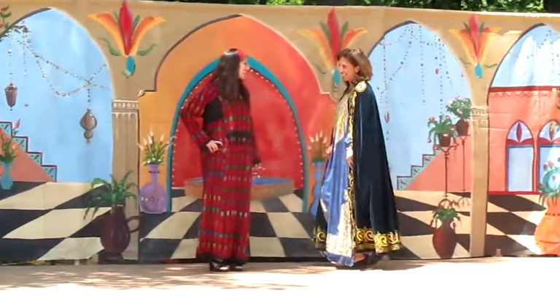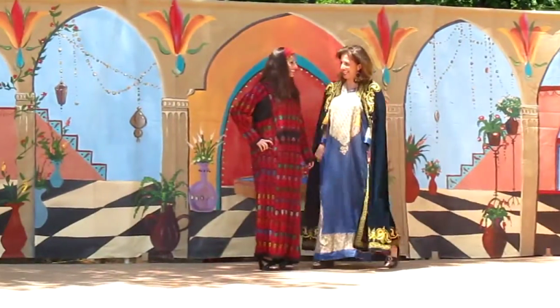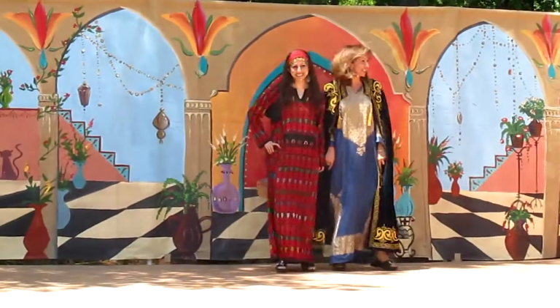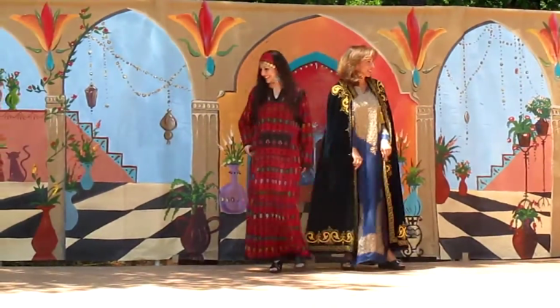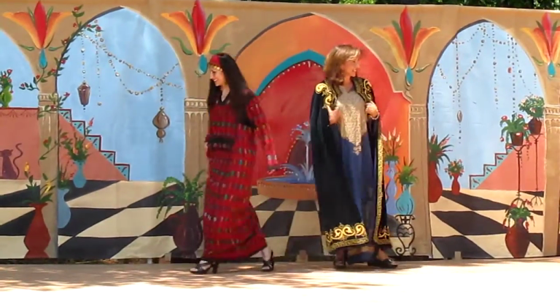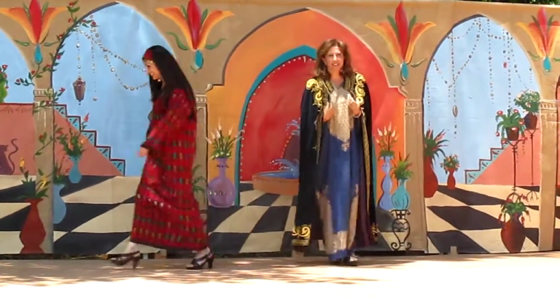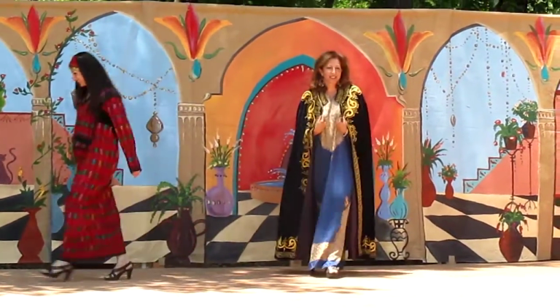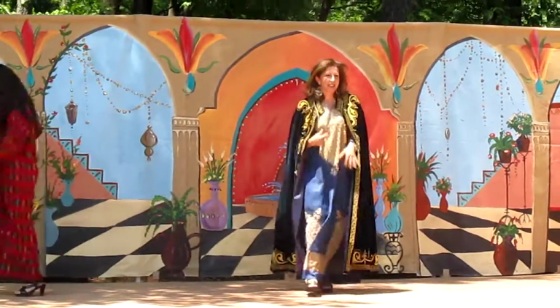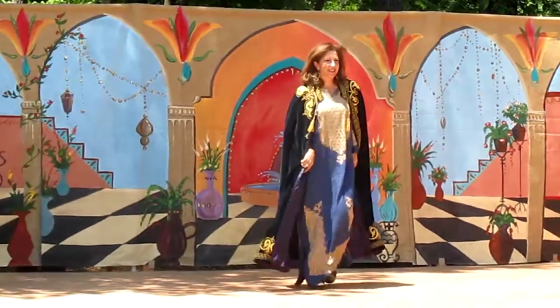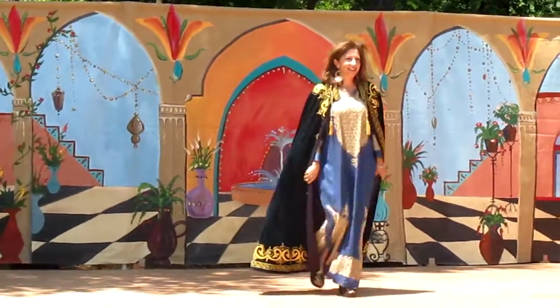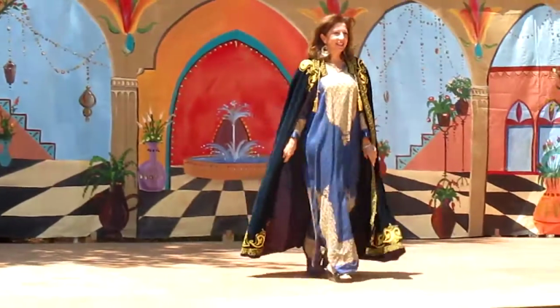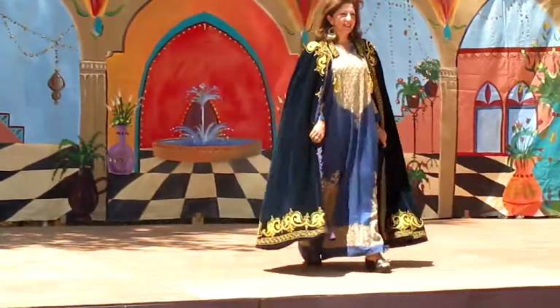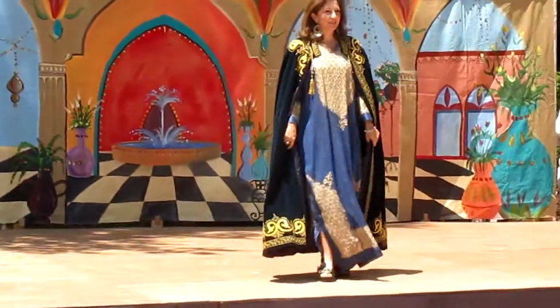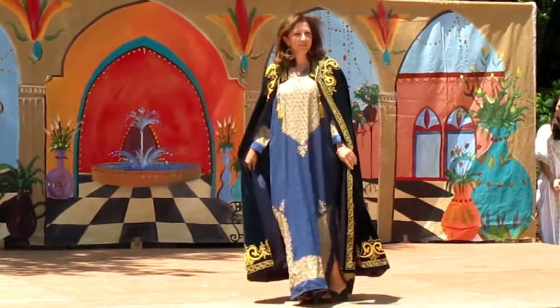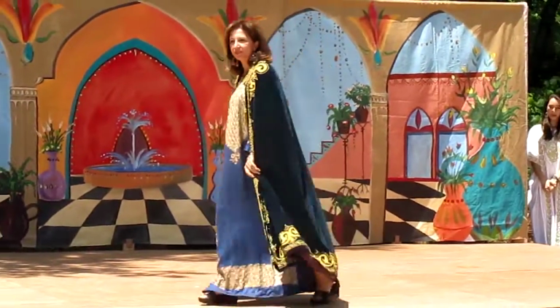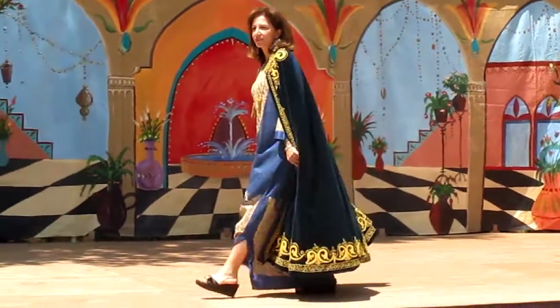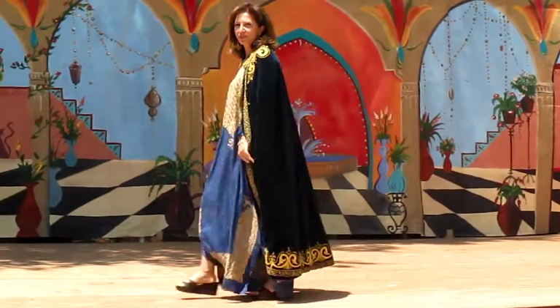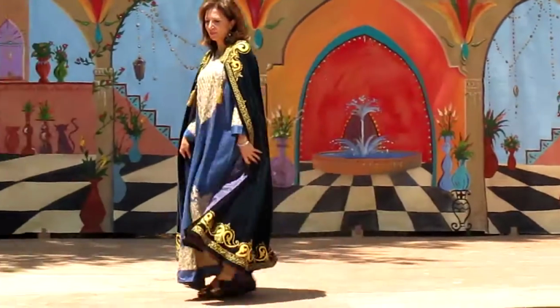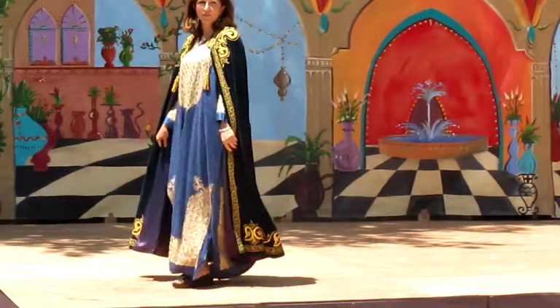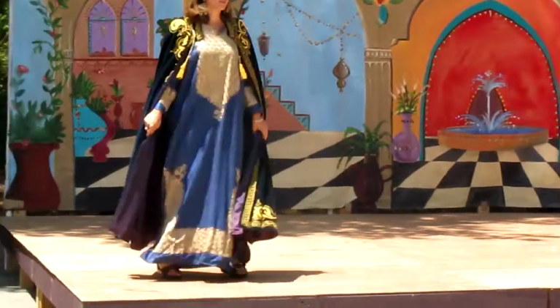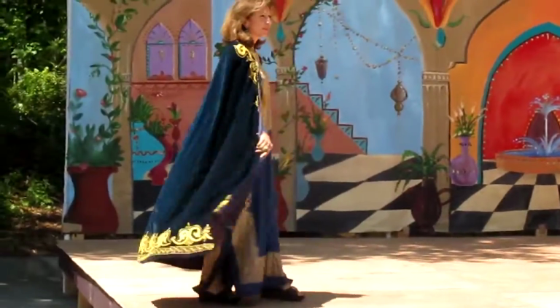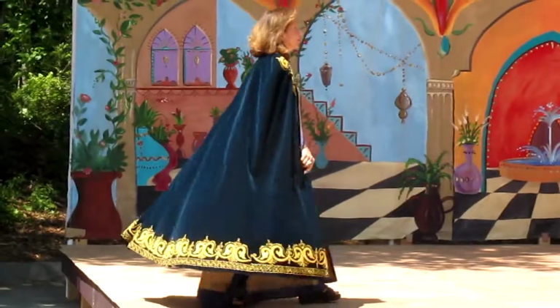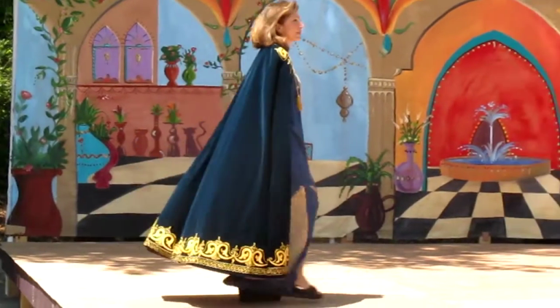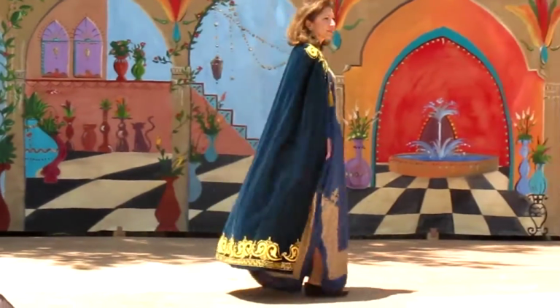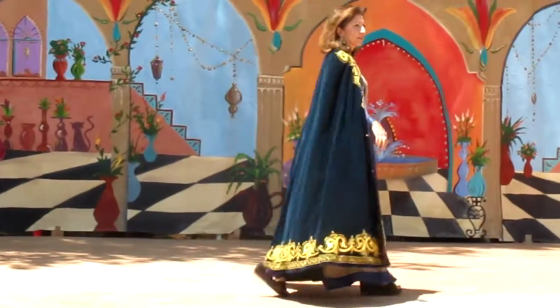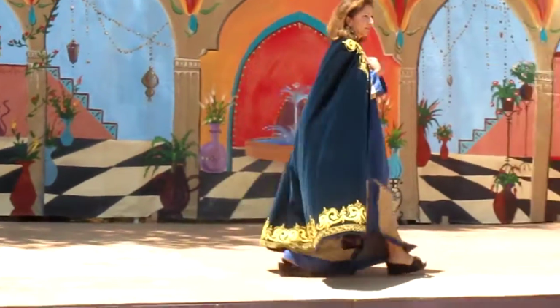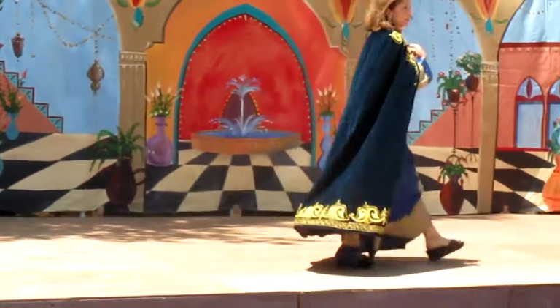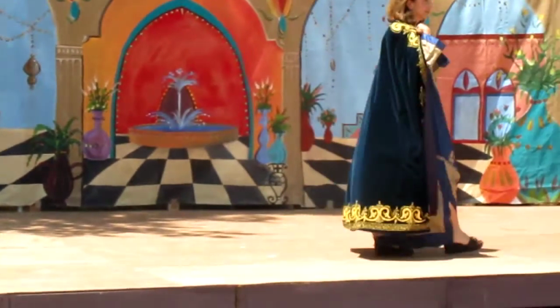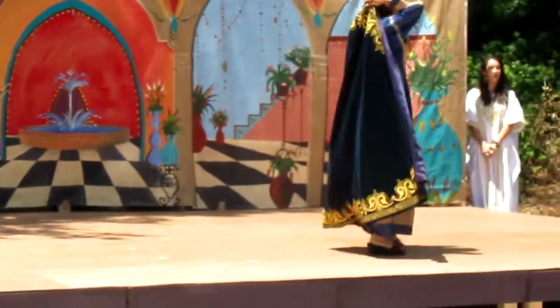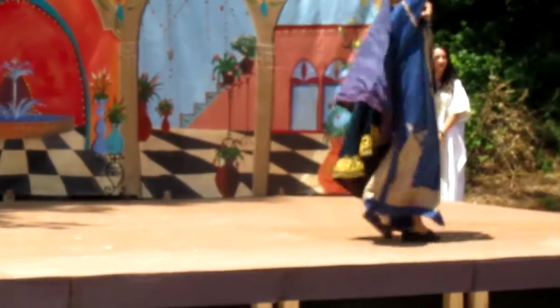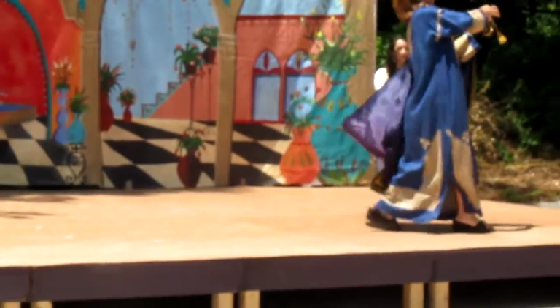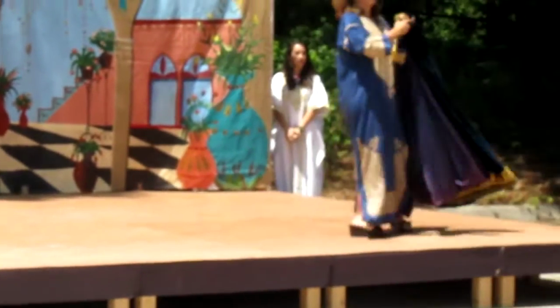And now we journey to Syria, where Jeannine is modeling a modern version of a formal cape. Made of heavy velvet, adorned in color, and embroidered with golden Arabesque designs centuries old.